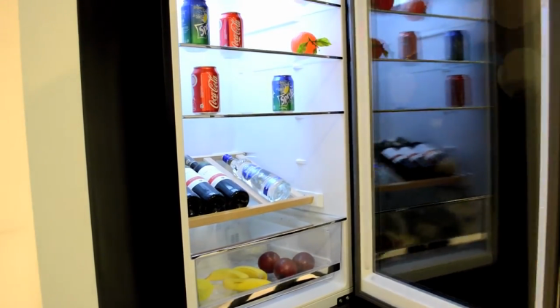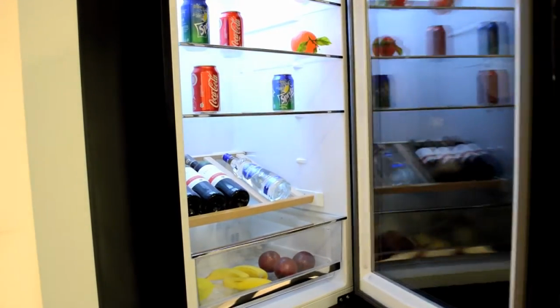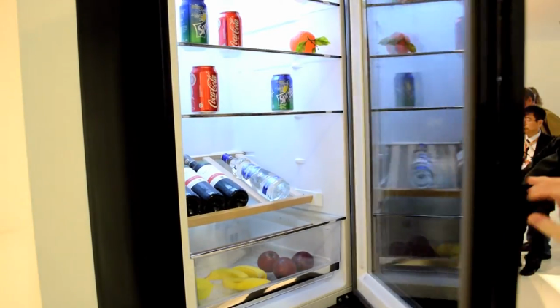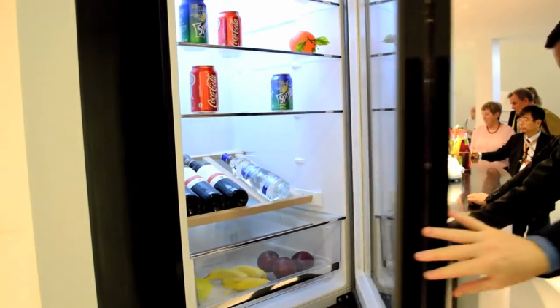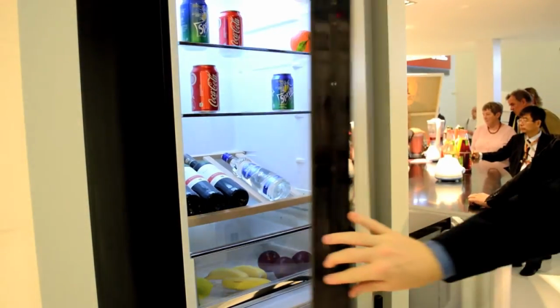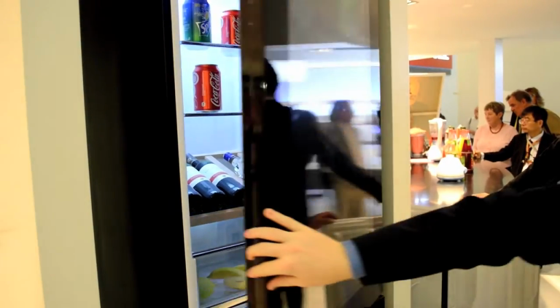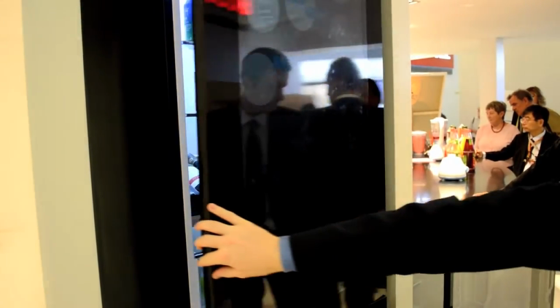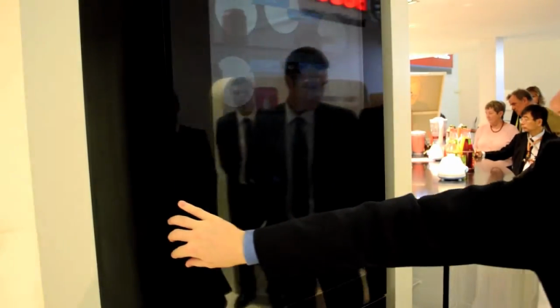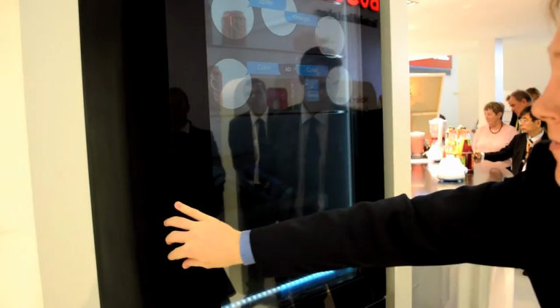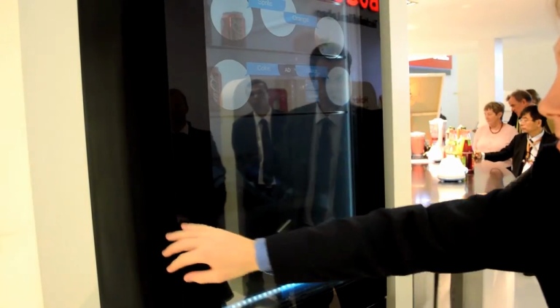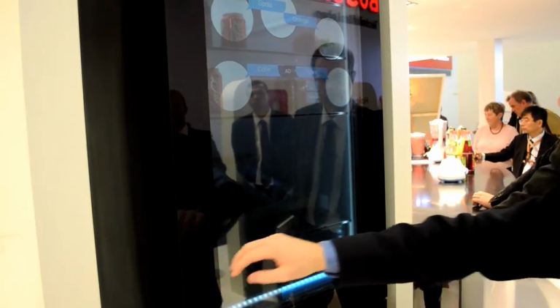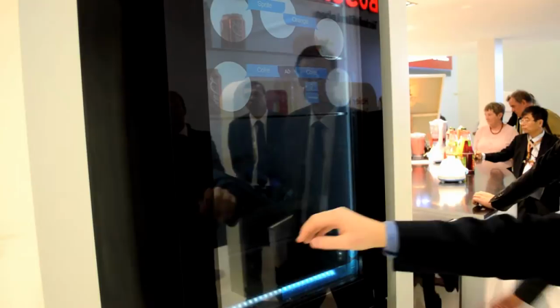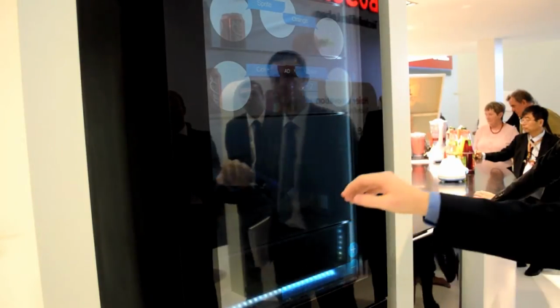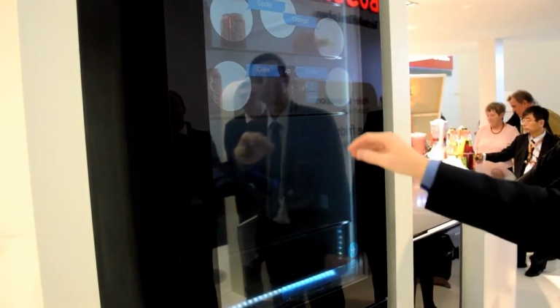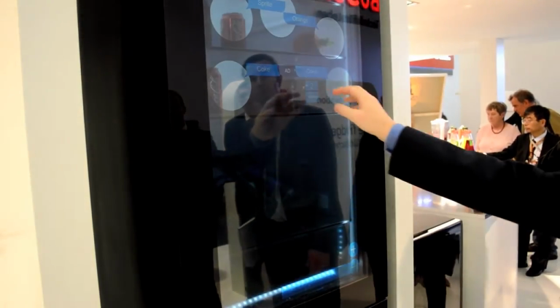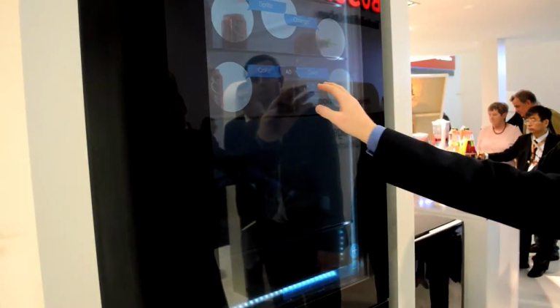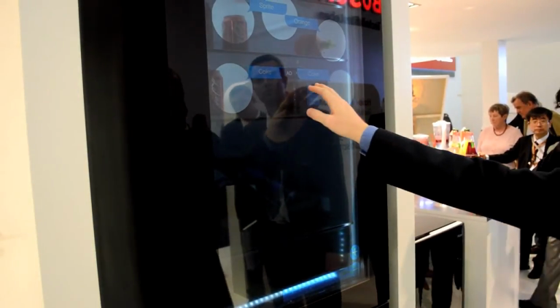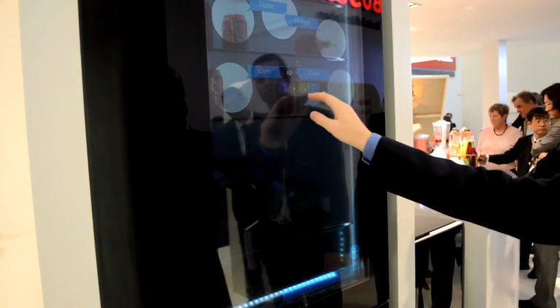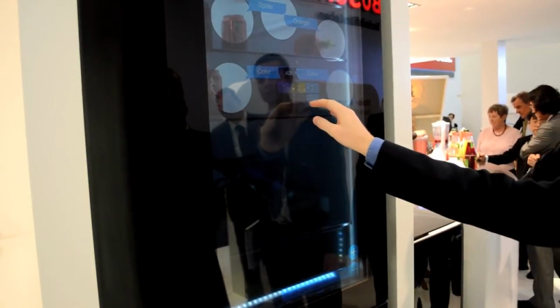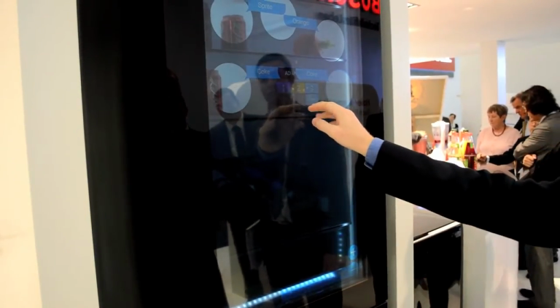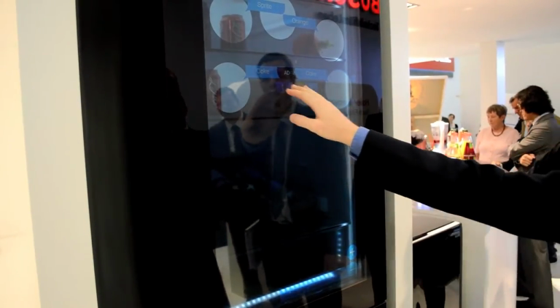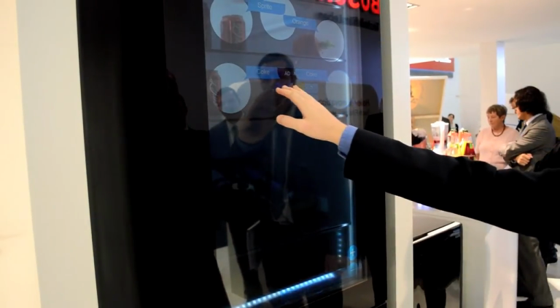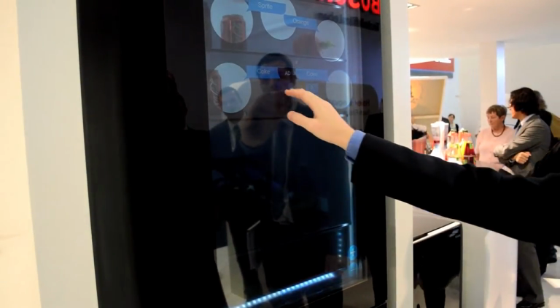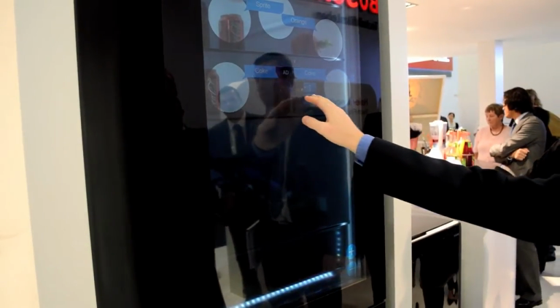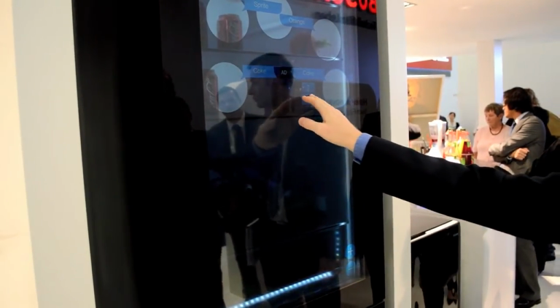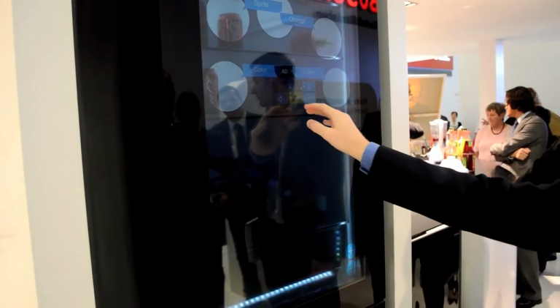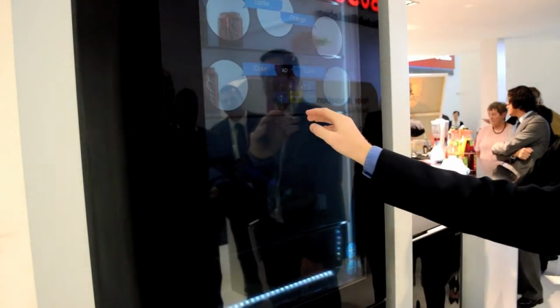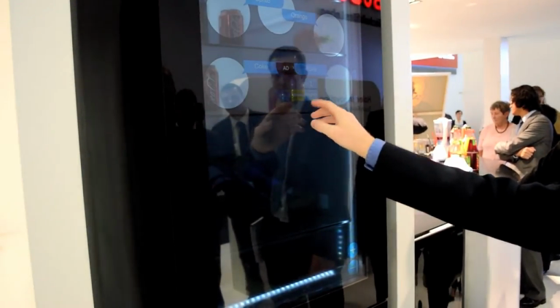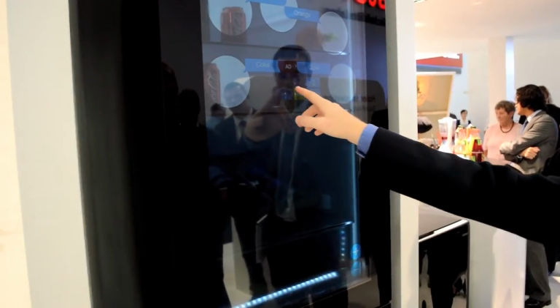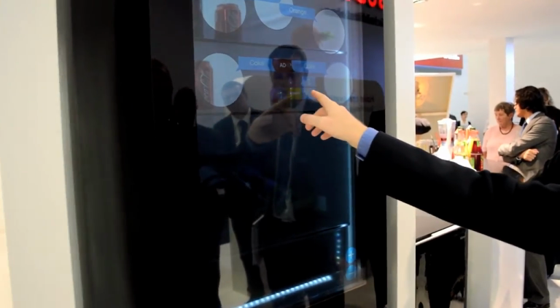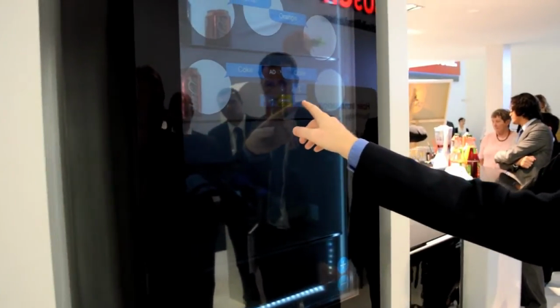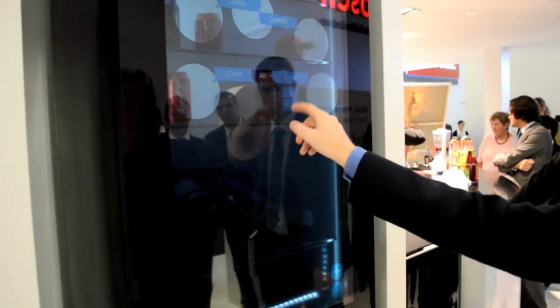The inside looks like what you might find in your own kitchen, albeit on a smaller European scale. The door, however, is actually an LCD screen, like what's in your television.